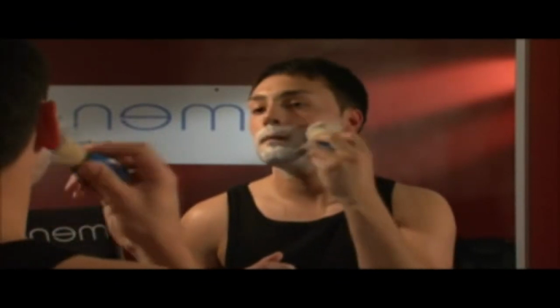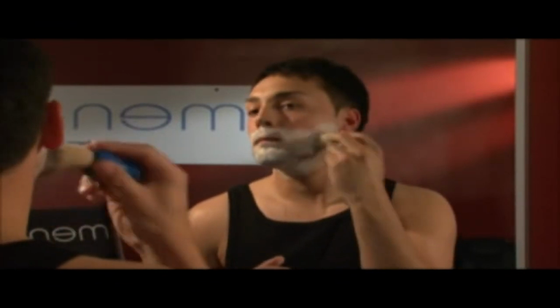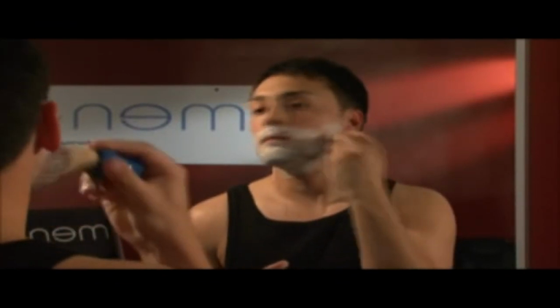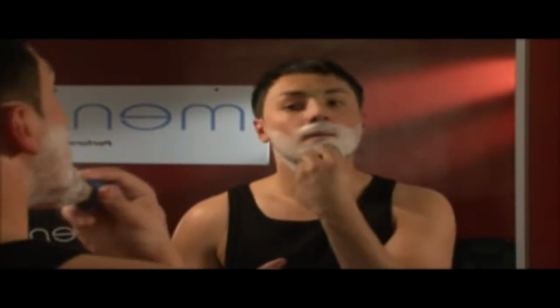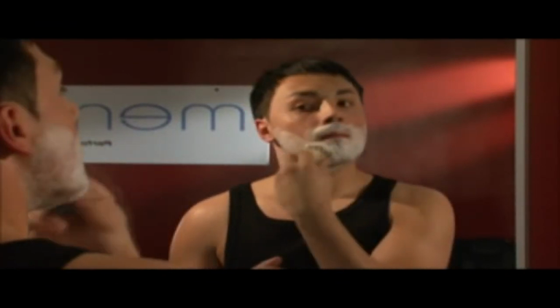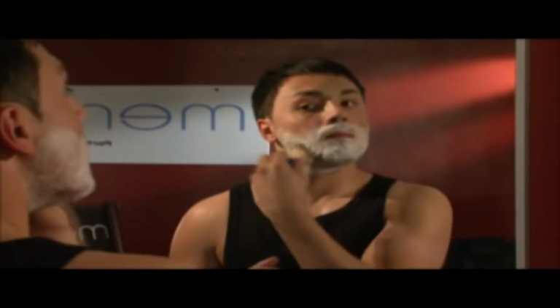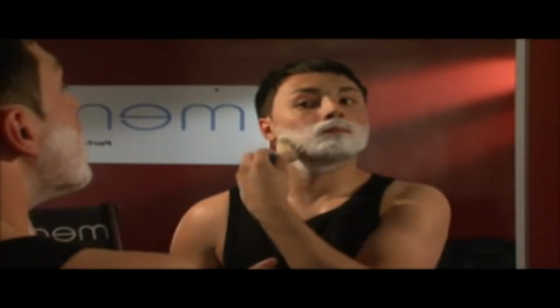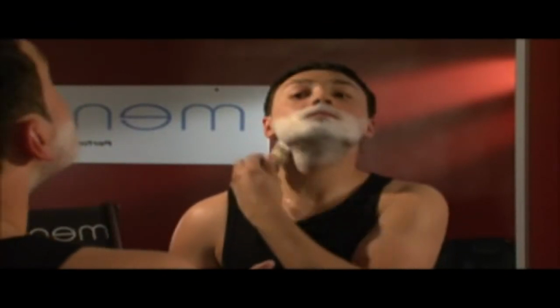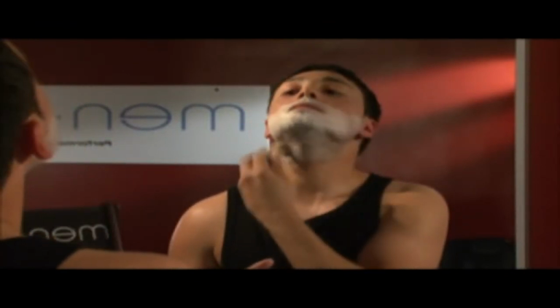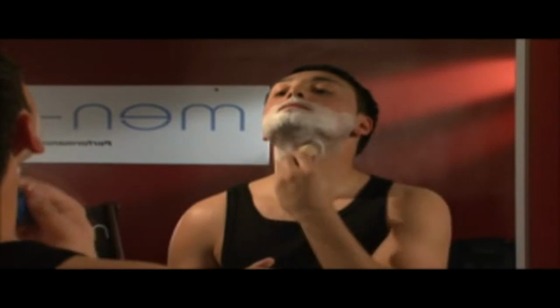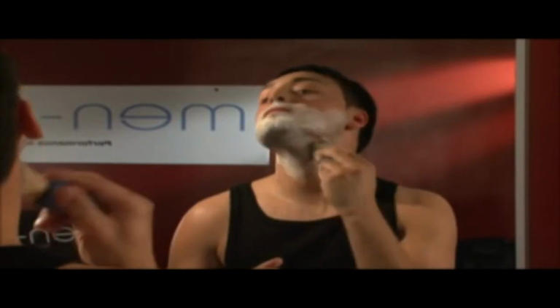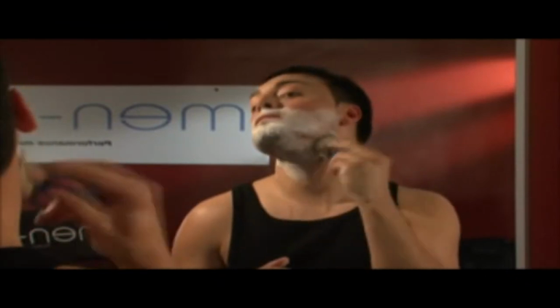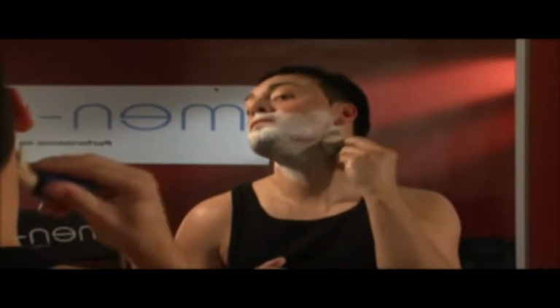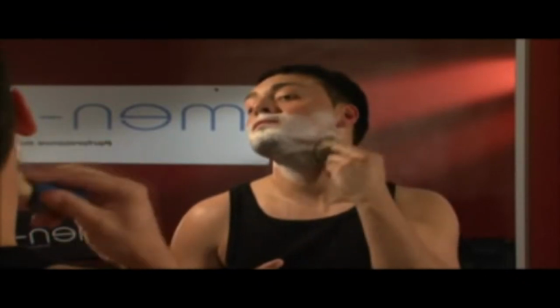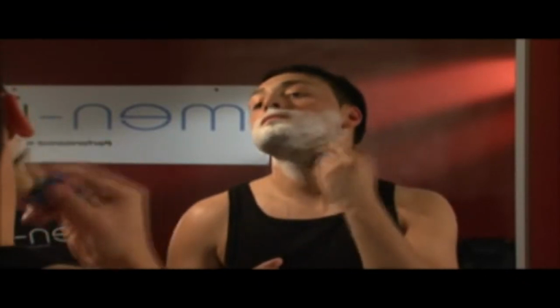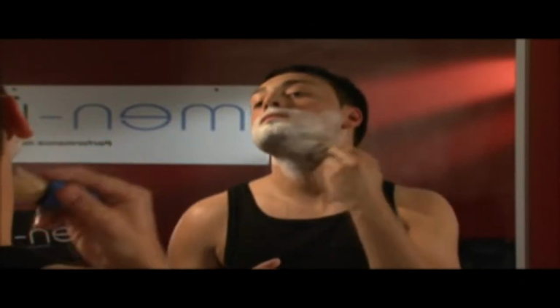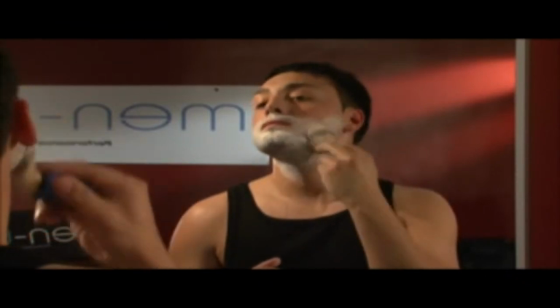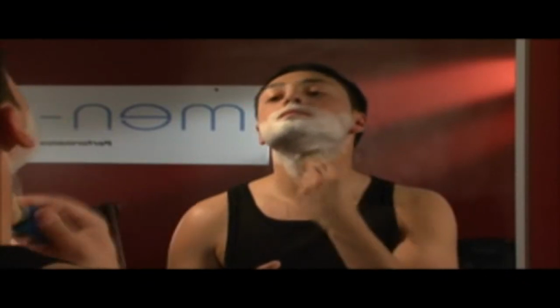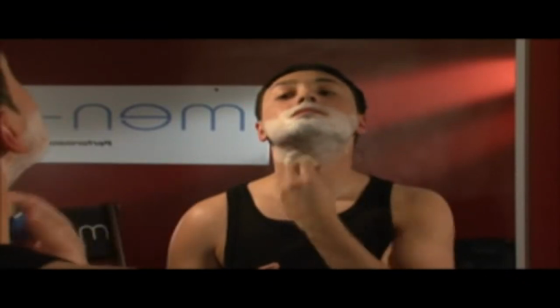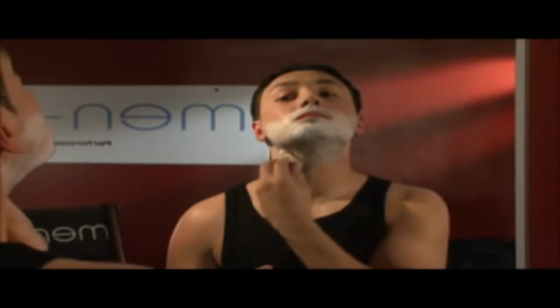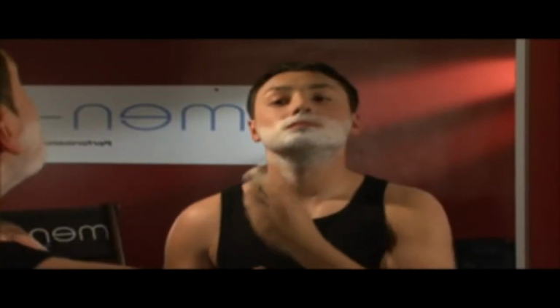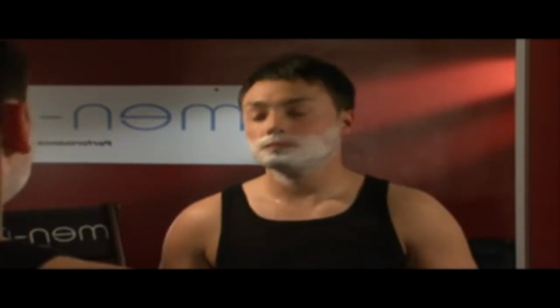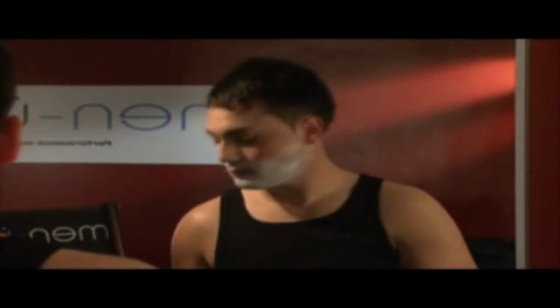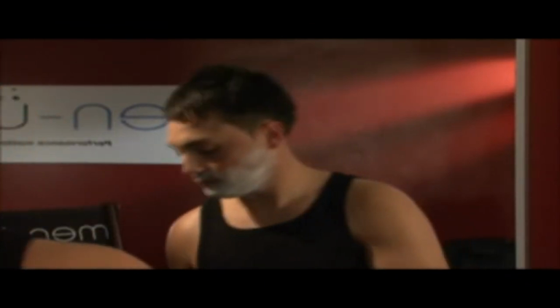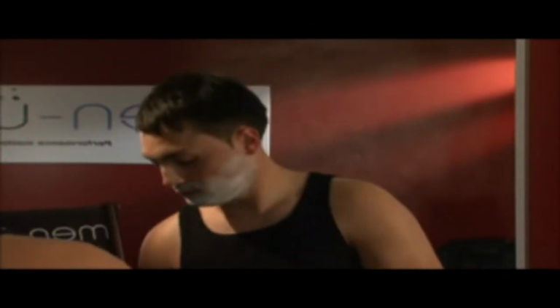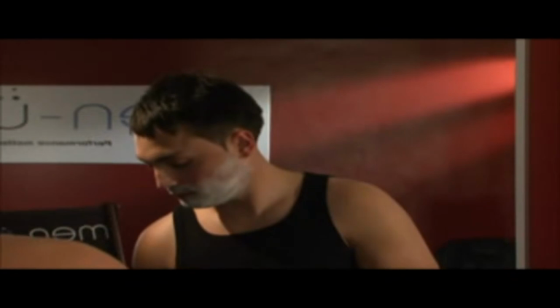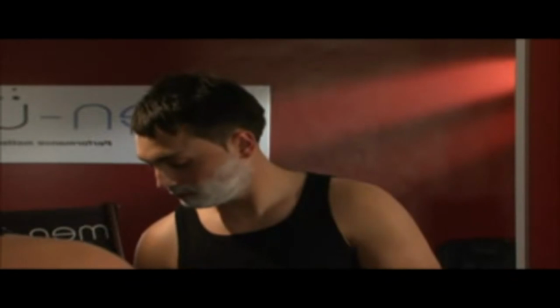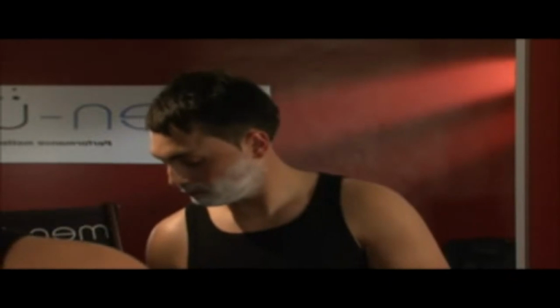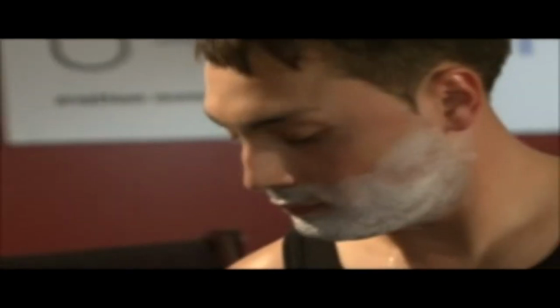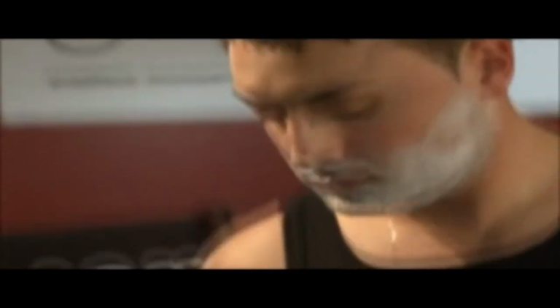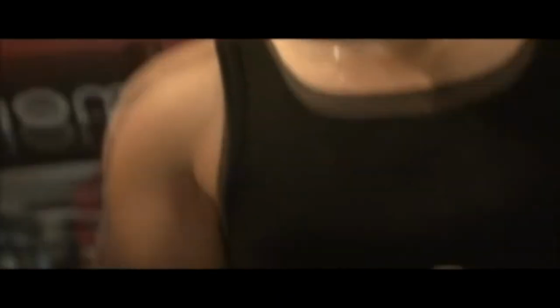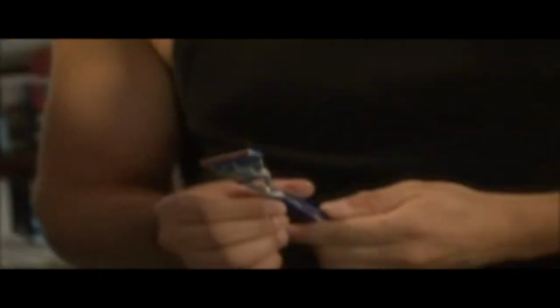With Men You shave cream, you can see where you have shaved, and the cream breaks down upon contact with water so it will not clog multi-blade razors. It provides up to 165 shaves.